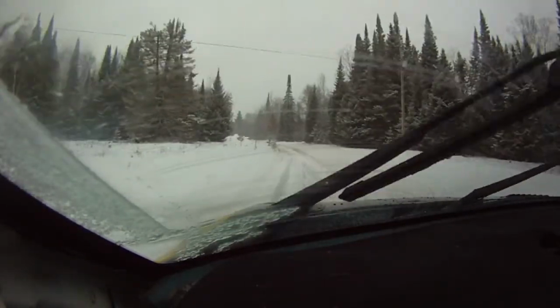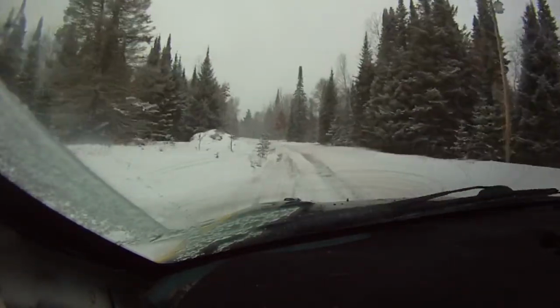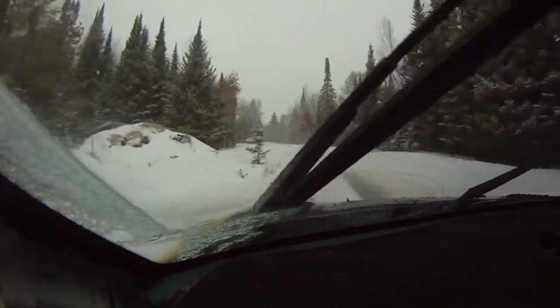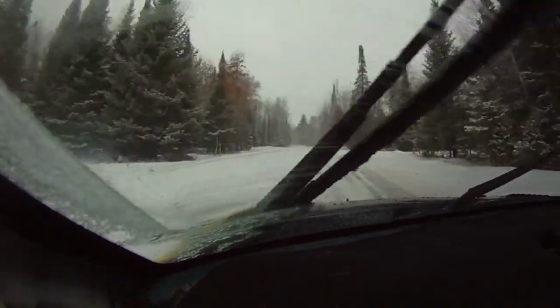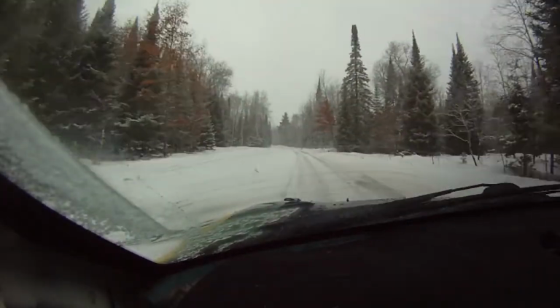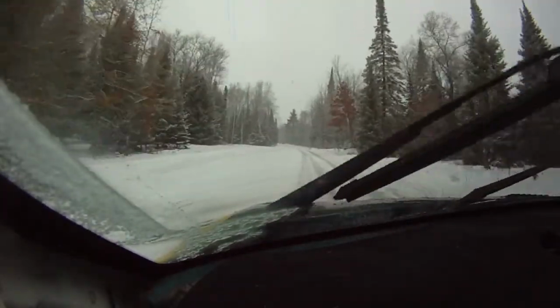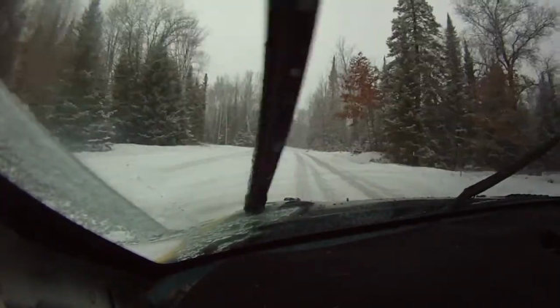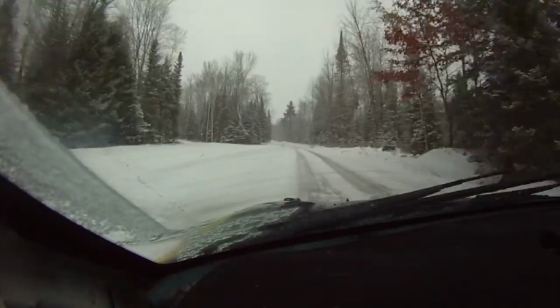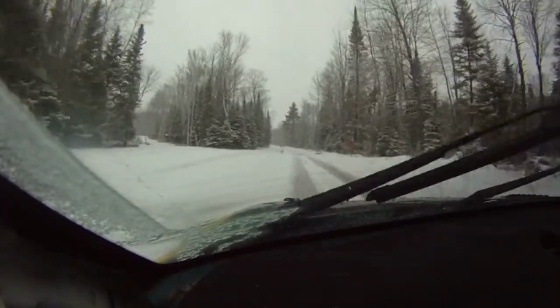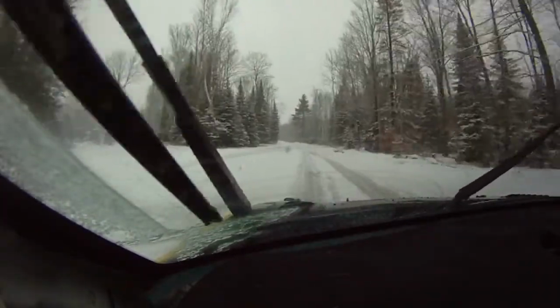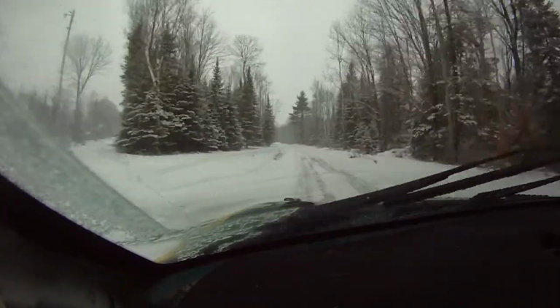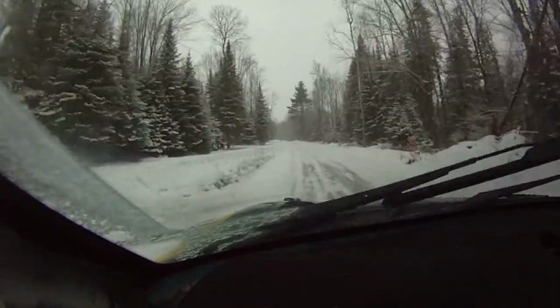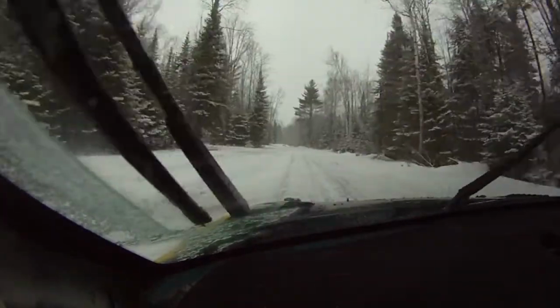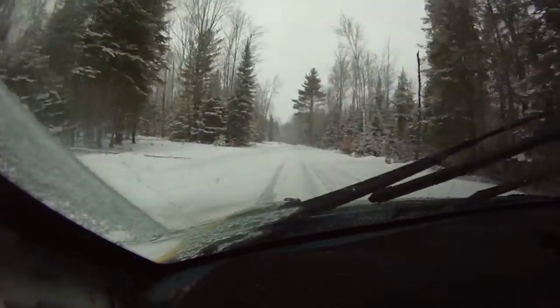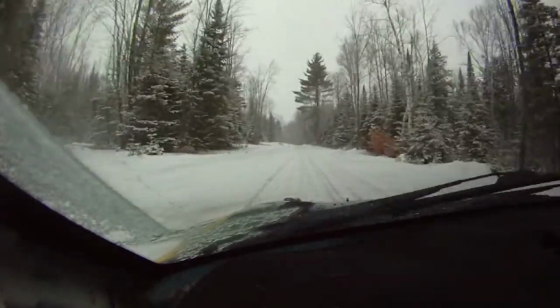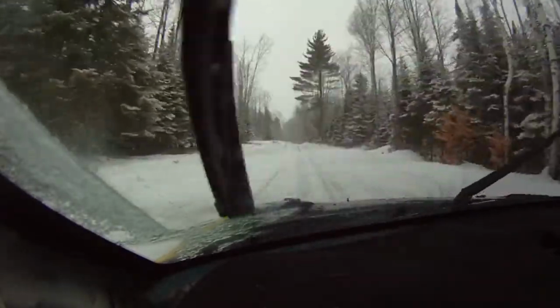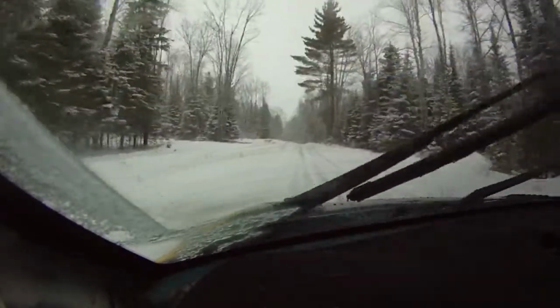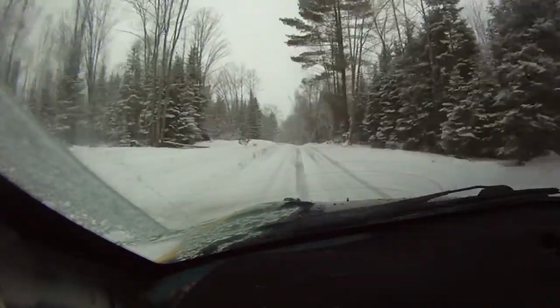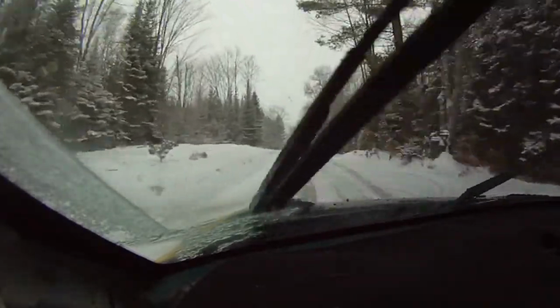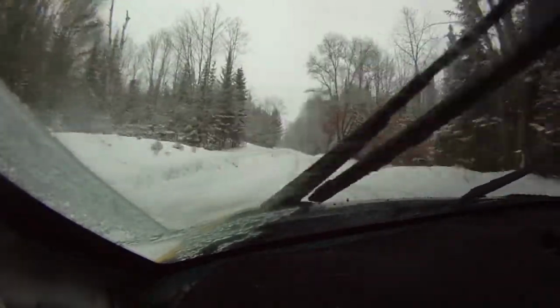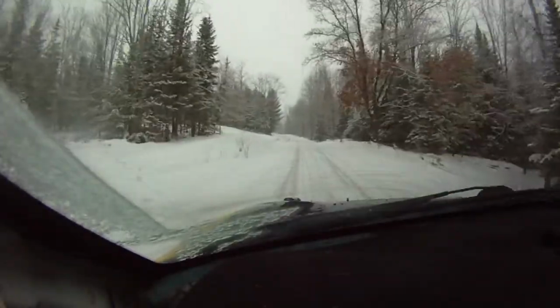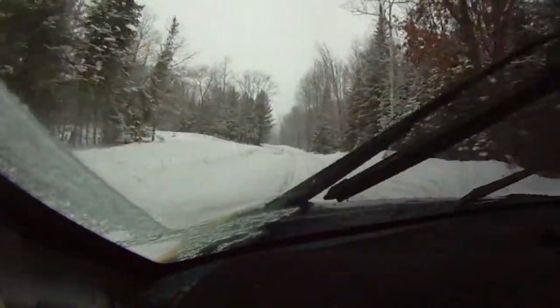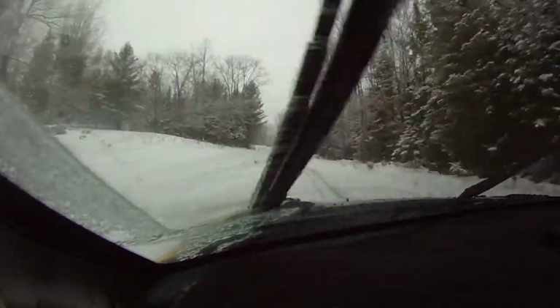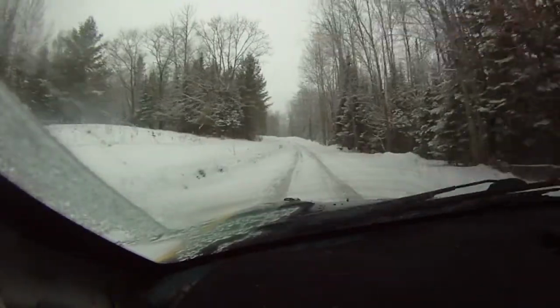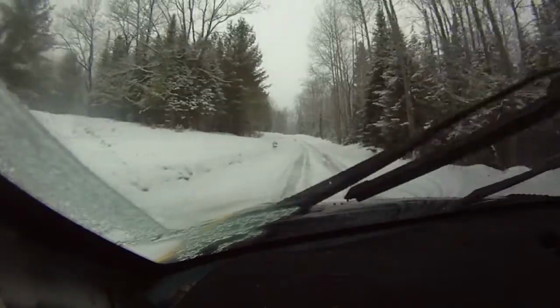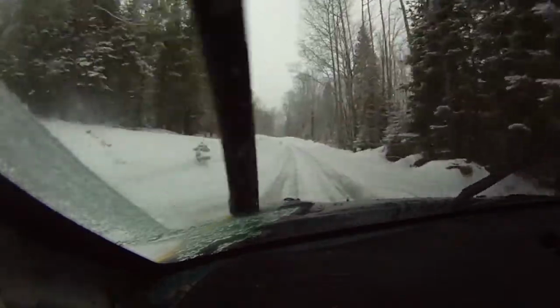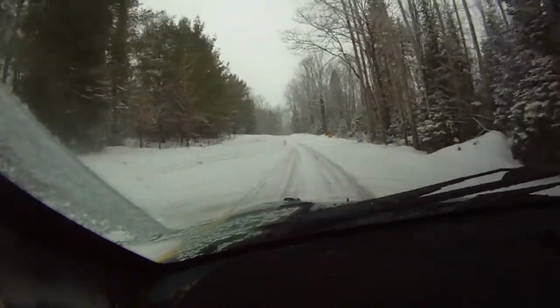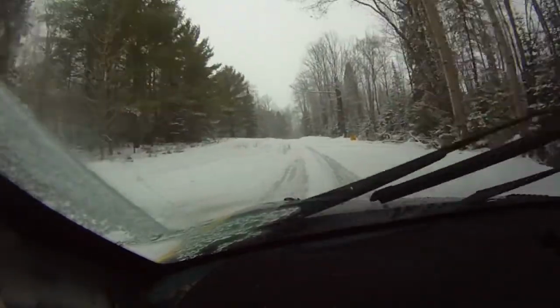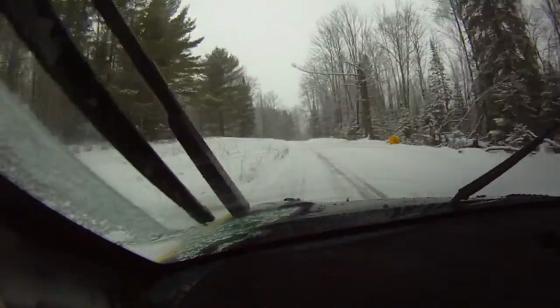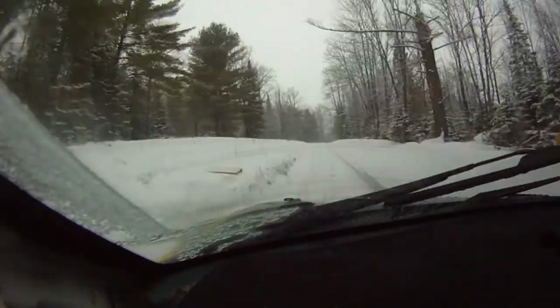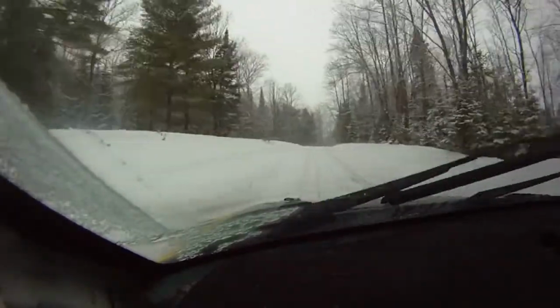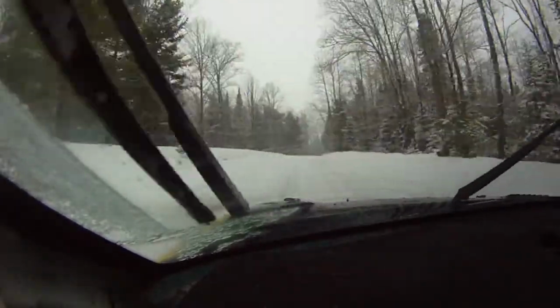30. Left five plus off camber. Right five. Right five over crest over finish. Caution right five minus over small crest.